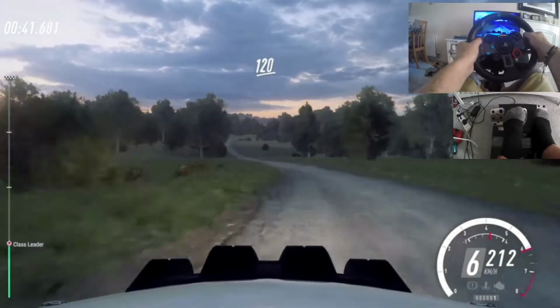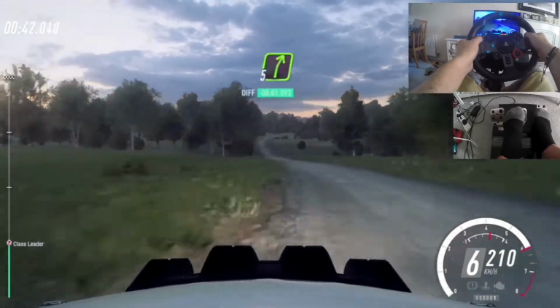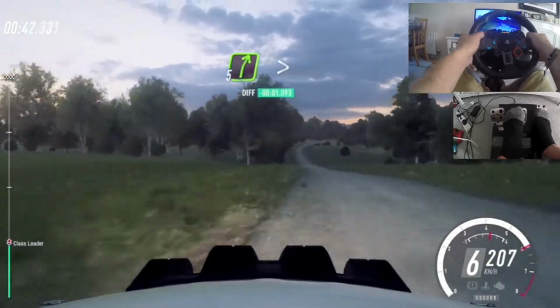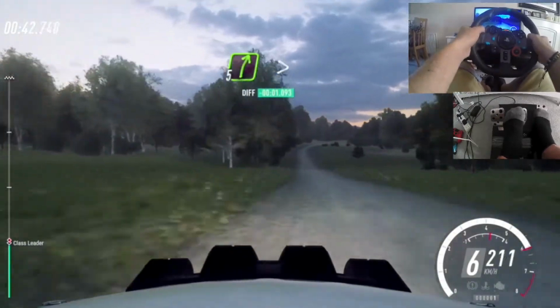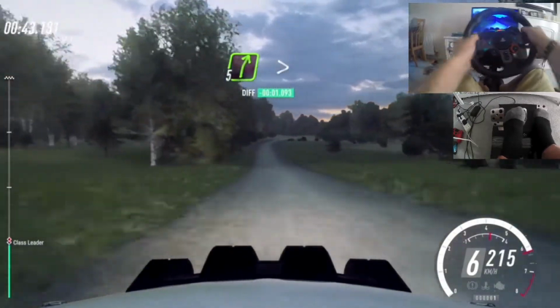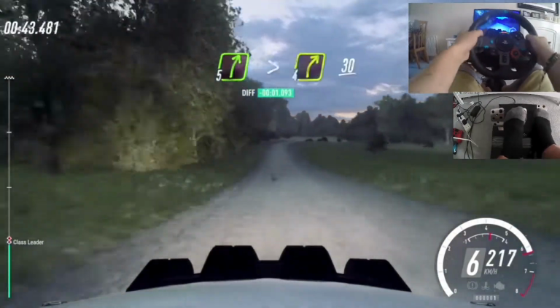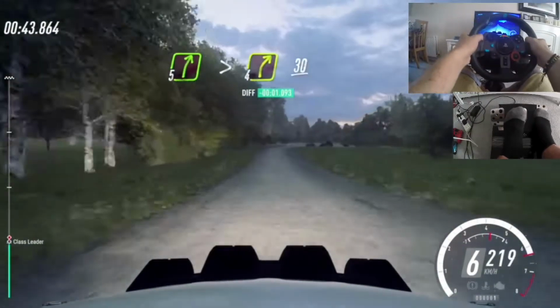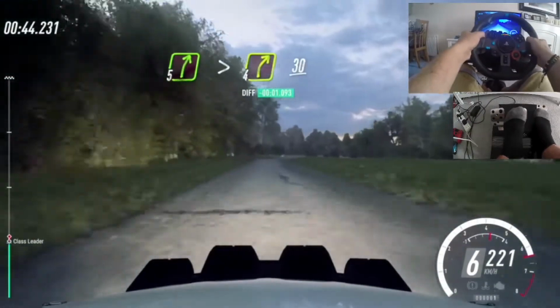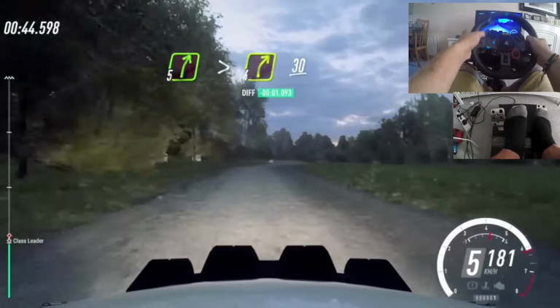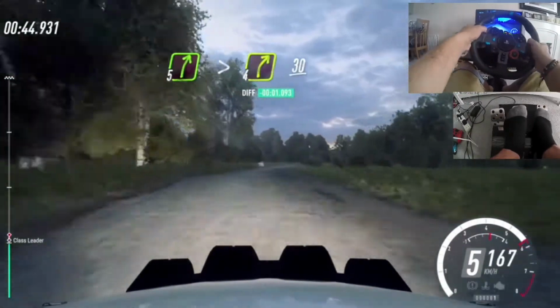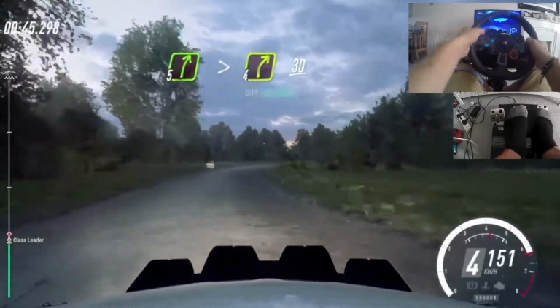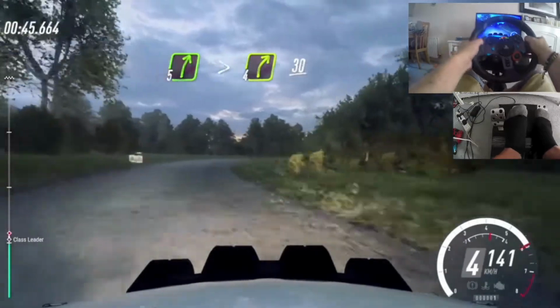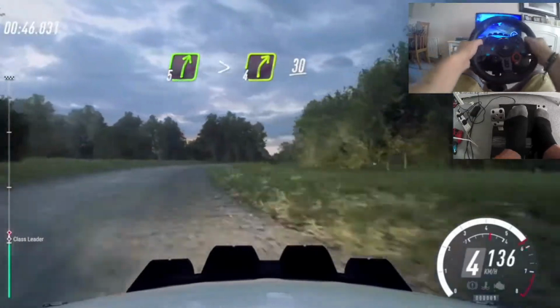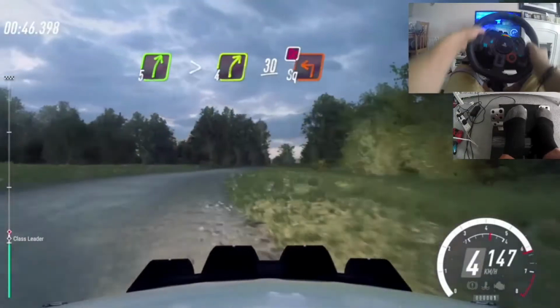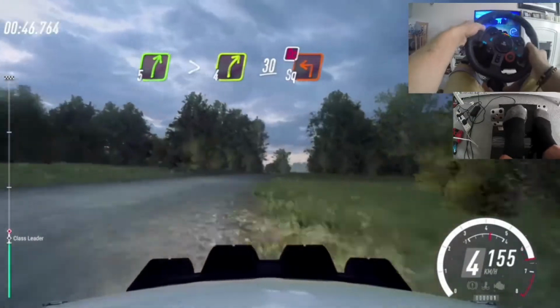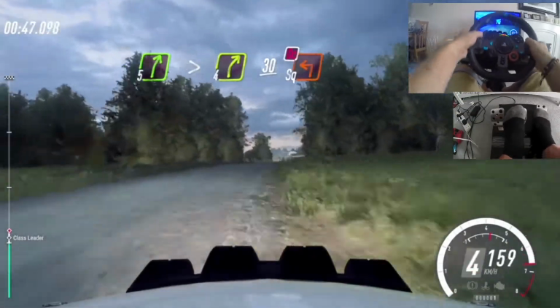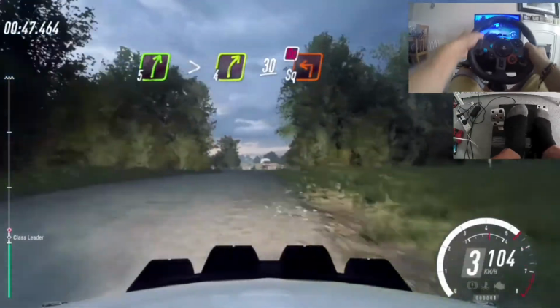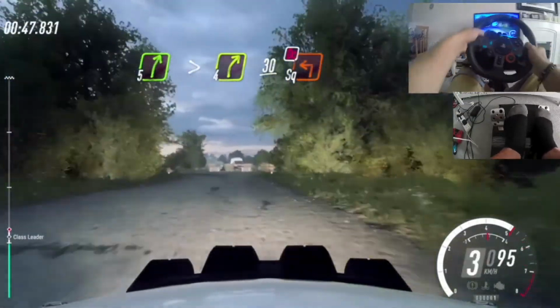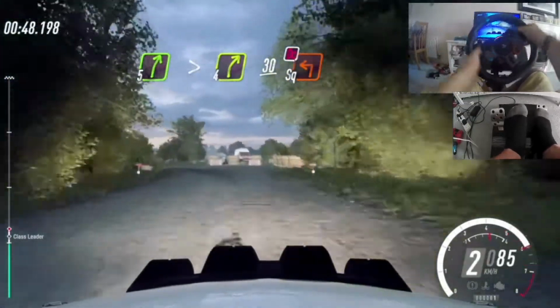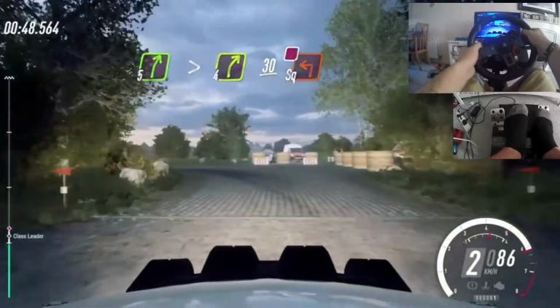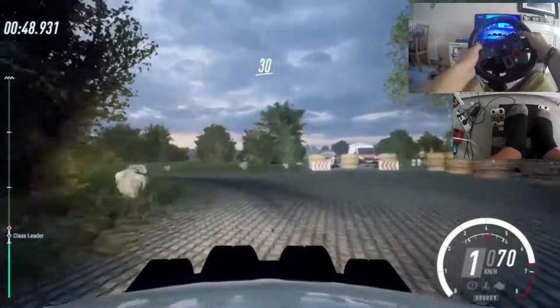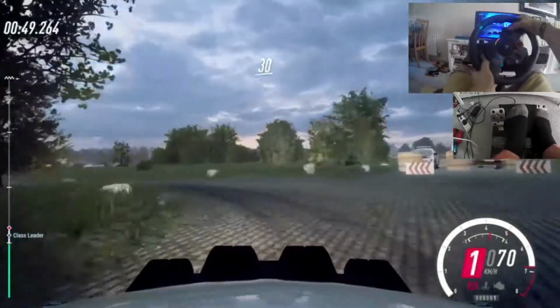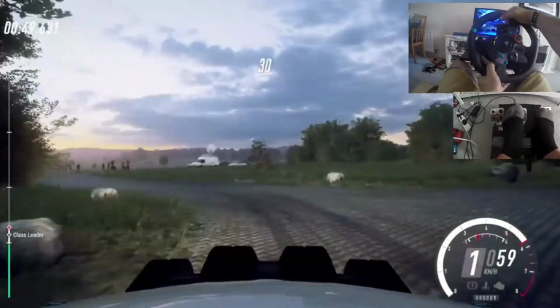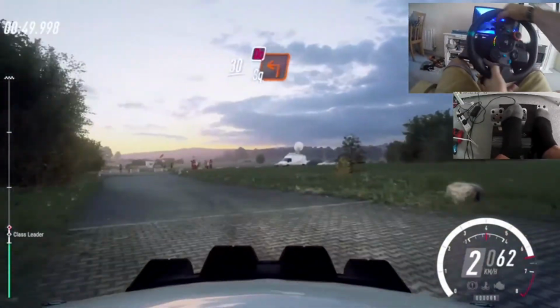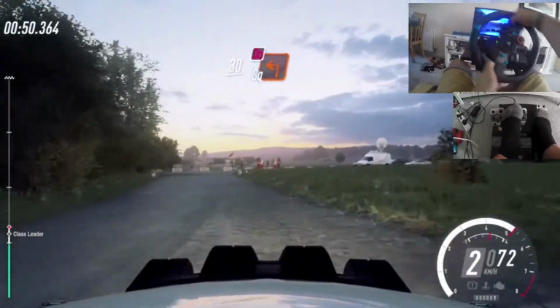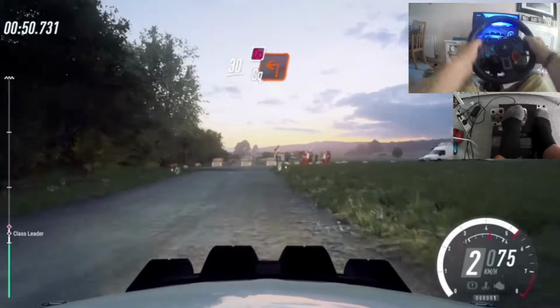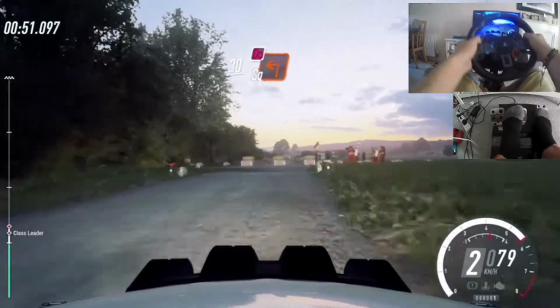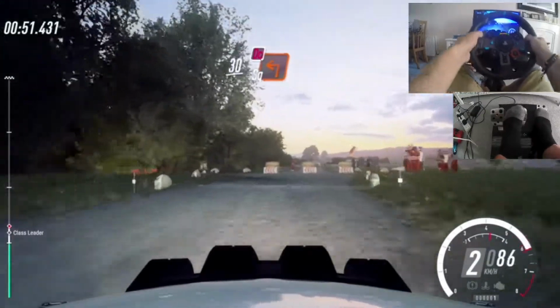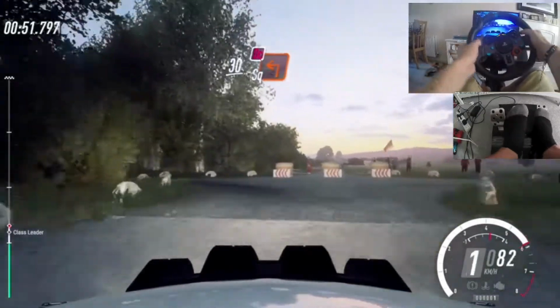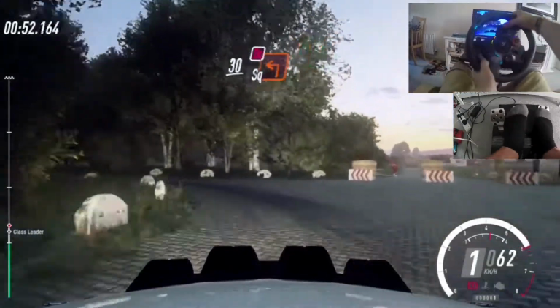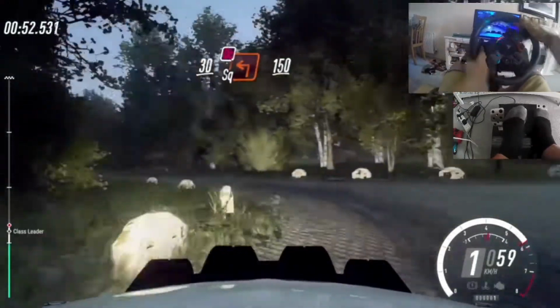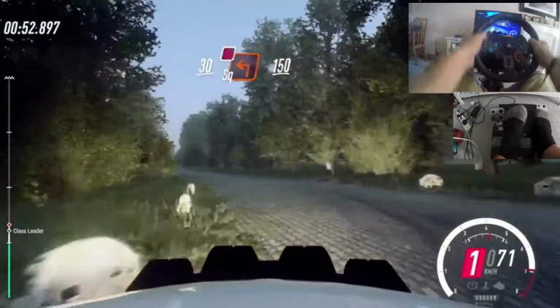Five right long, tightens four. Slow 30. Turn square left, don't cut. 30. Turn square left, uncut. 150.